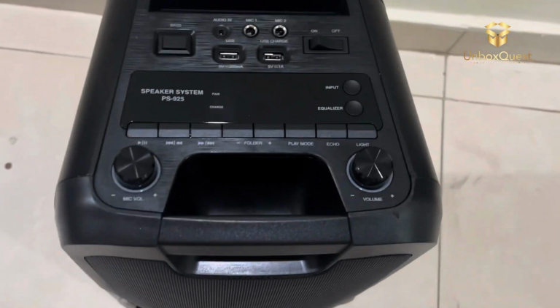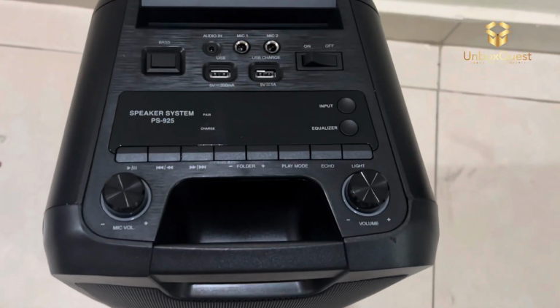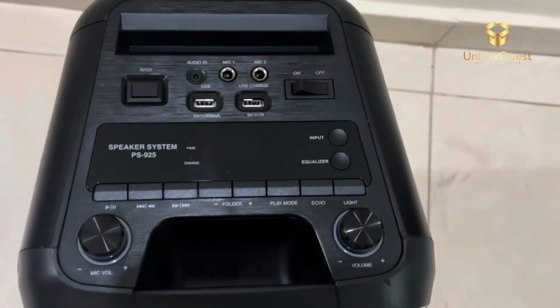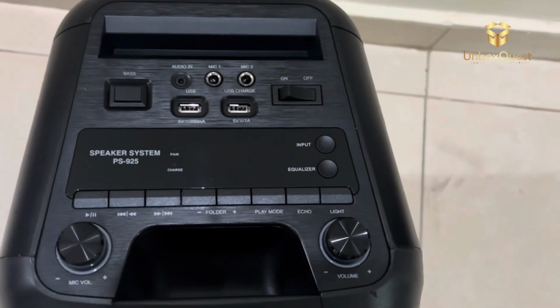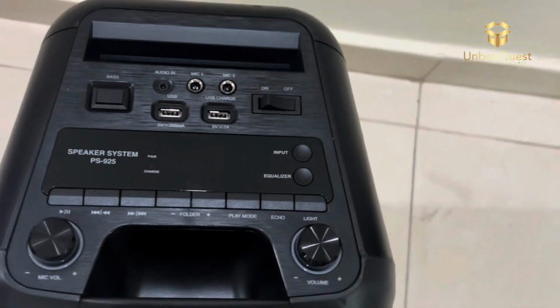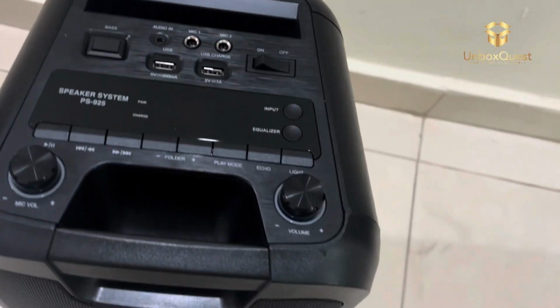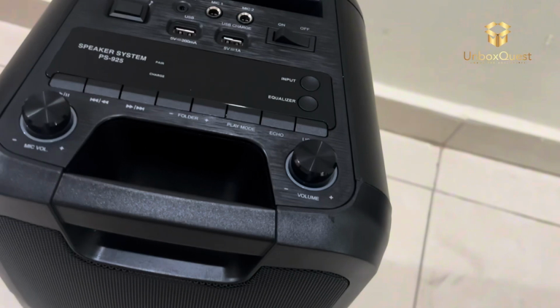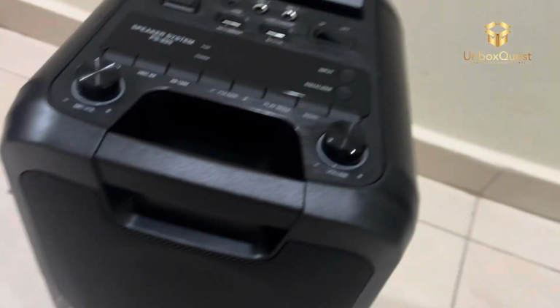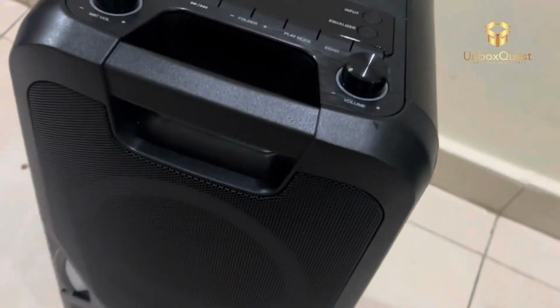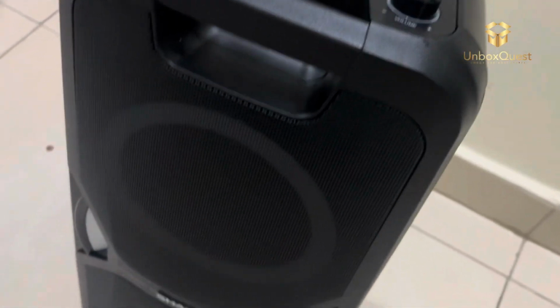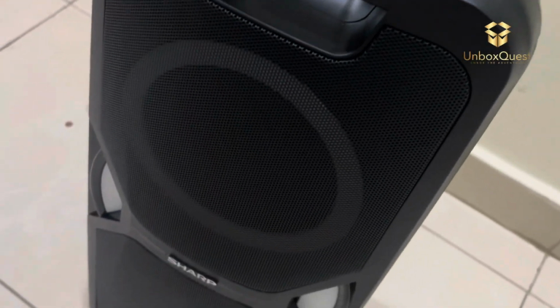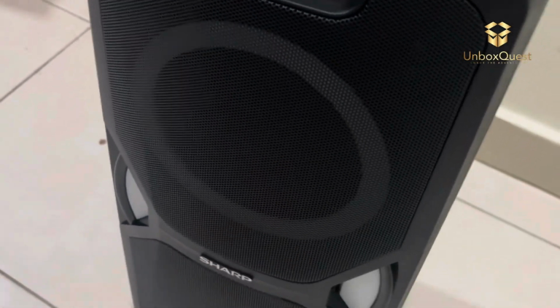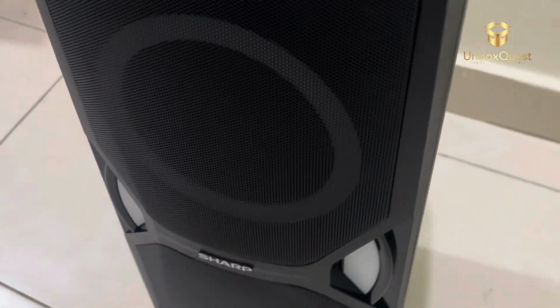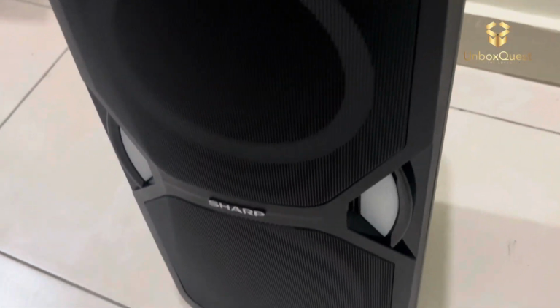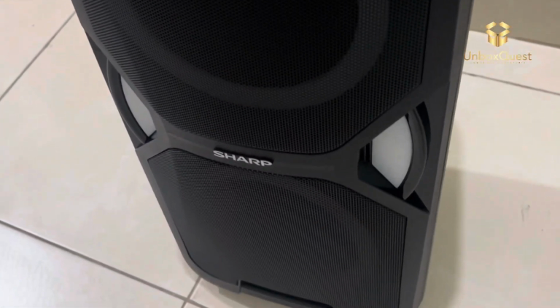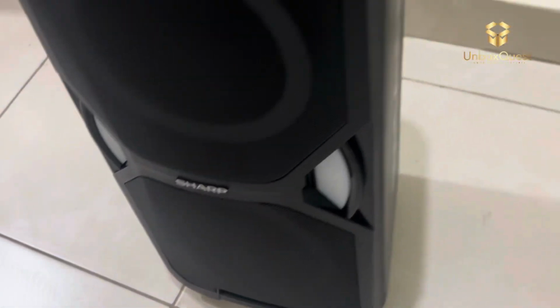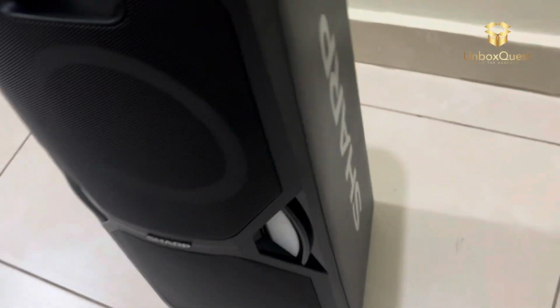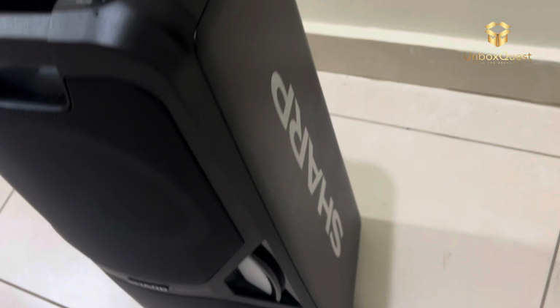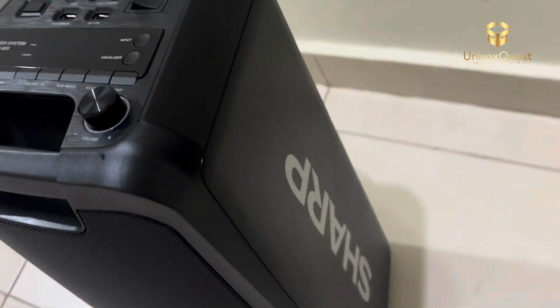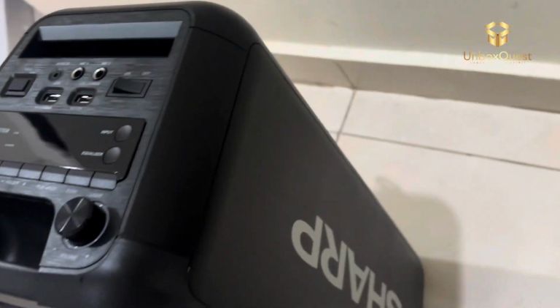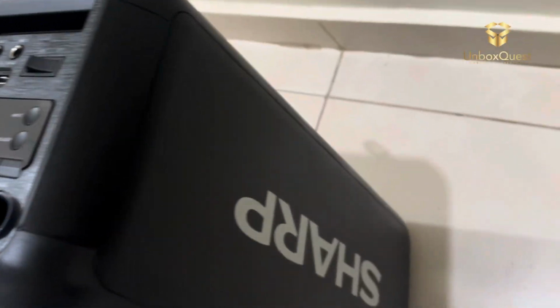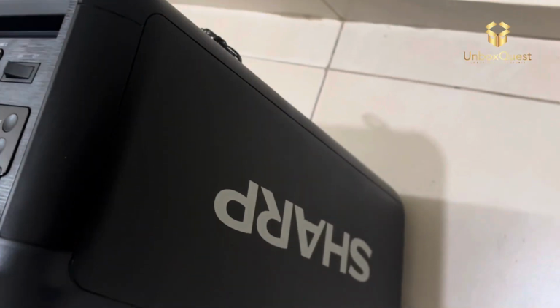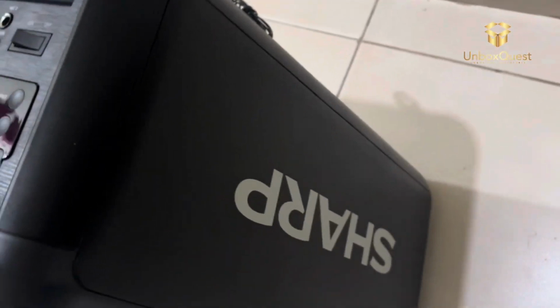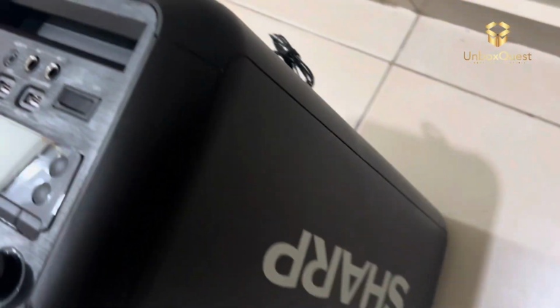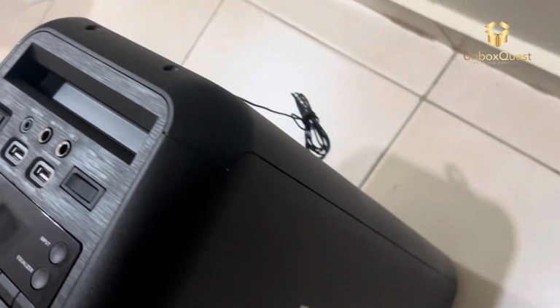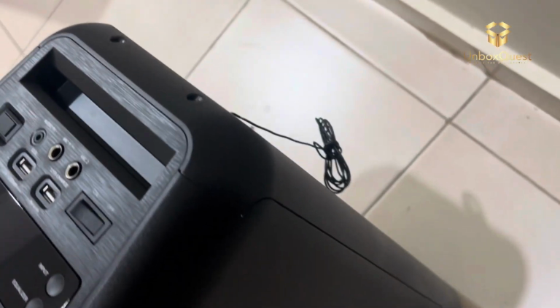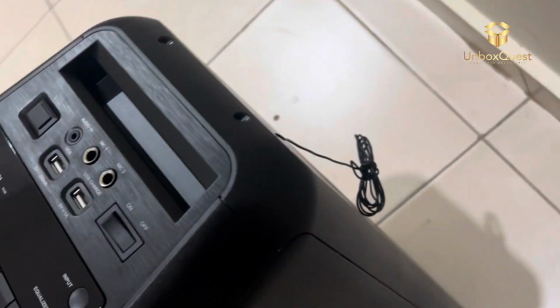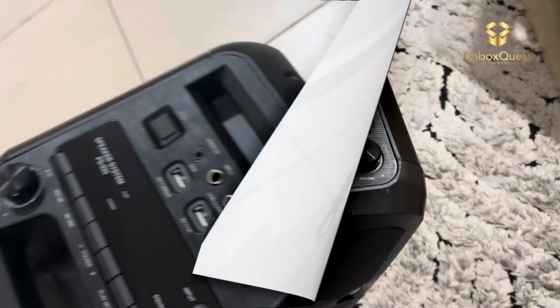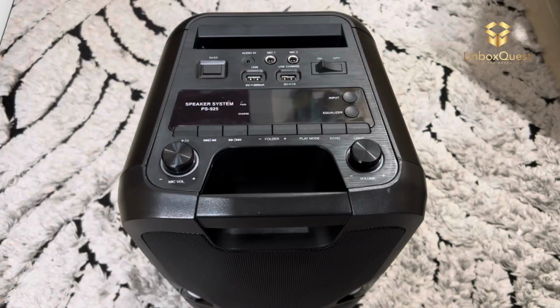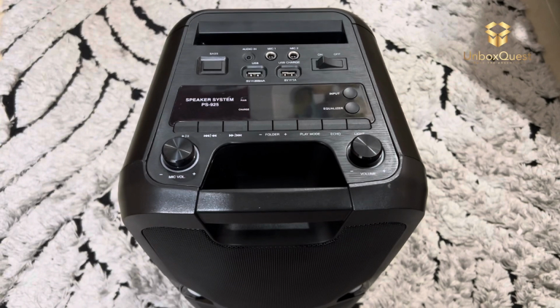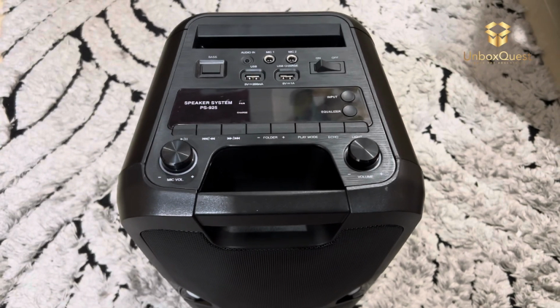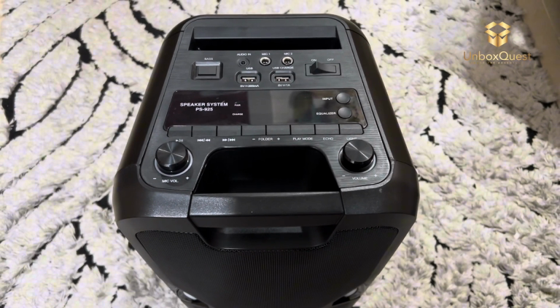Overall, I'm really impressed with what the Sharp PS9-5 speaker system has to offer. It's stylish, versatile, and most importantly, it sounds fantastic. If you're in the market for a new speaker system, definitely give this one a look.